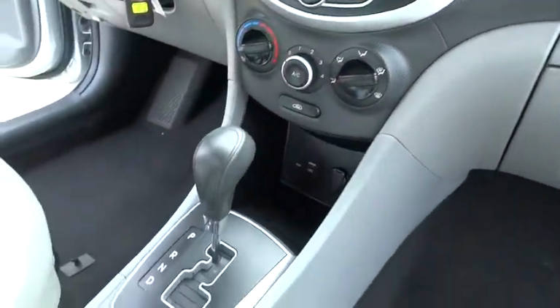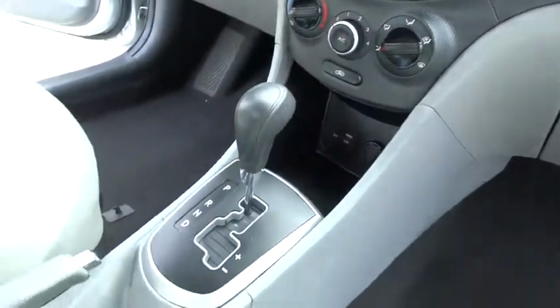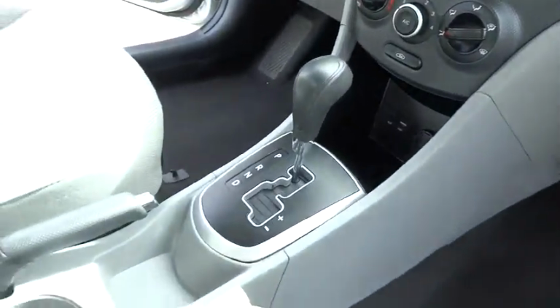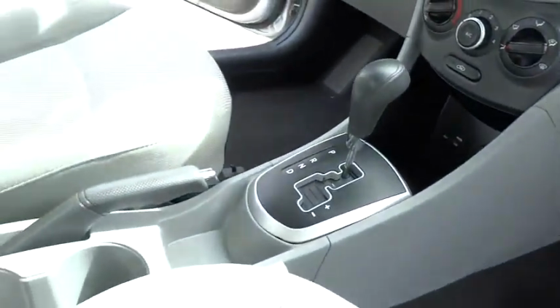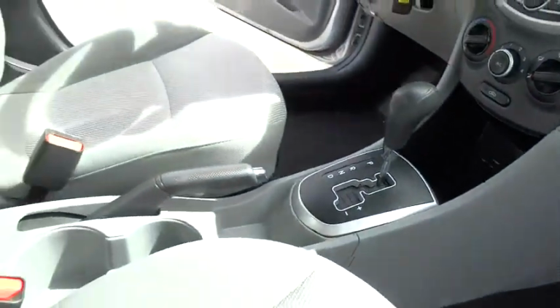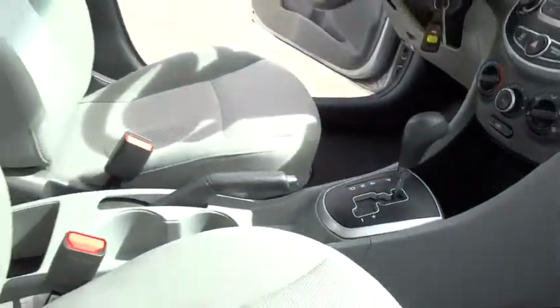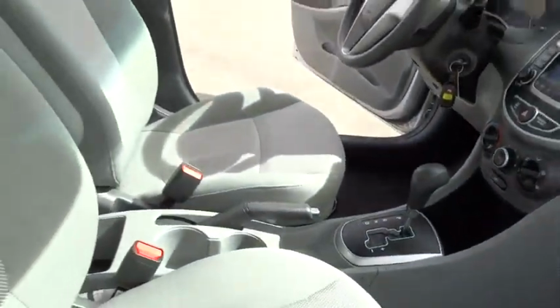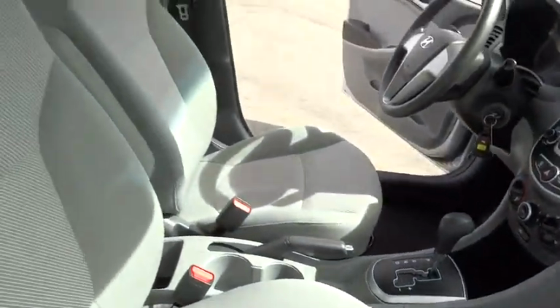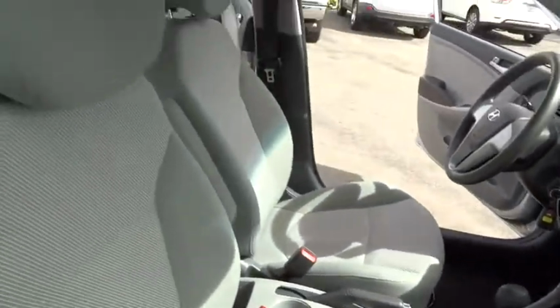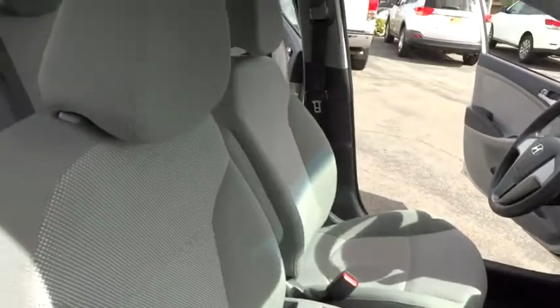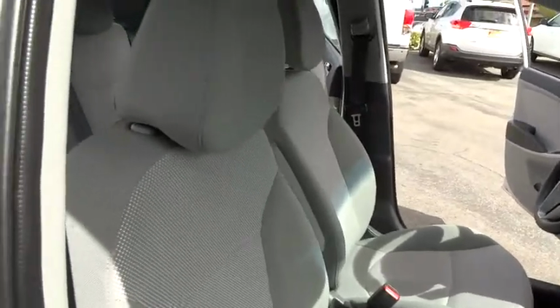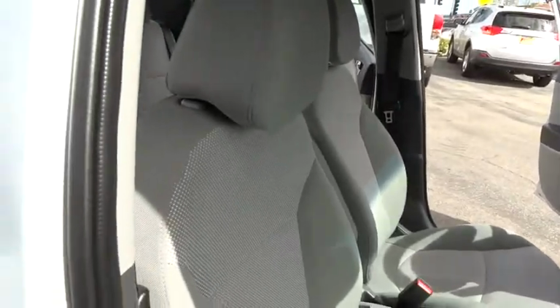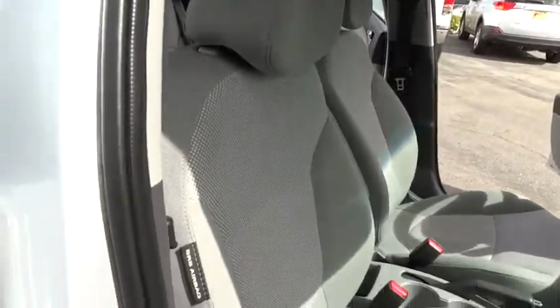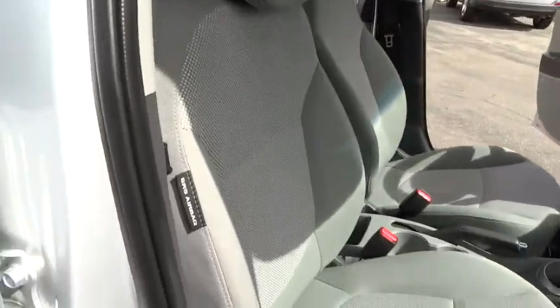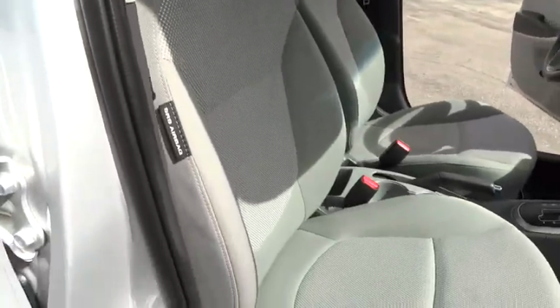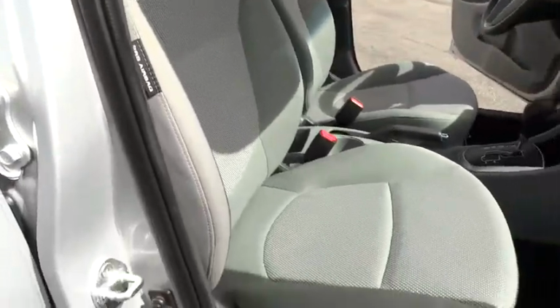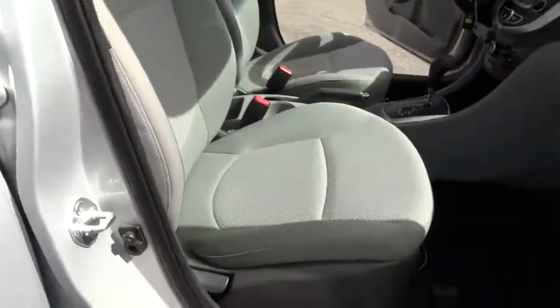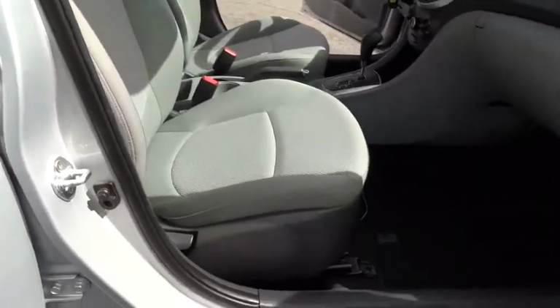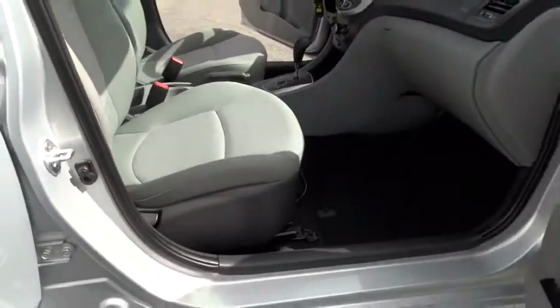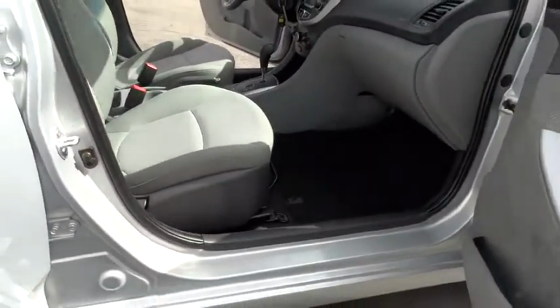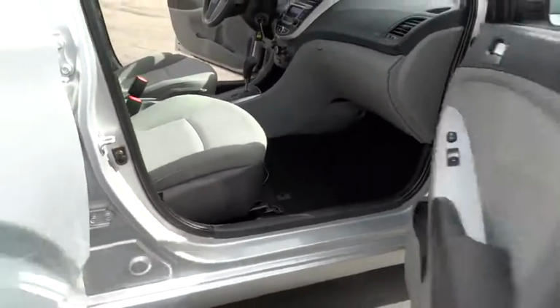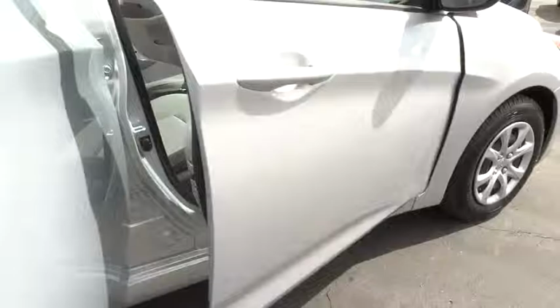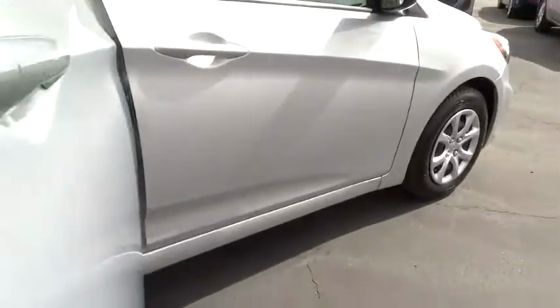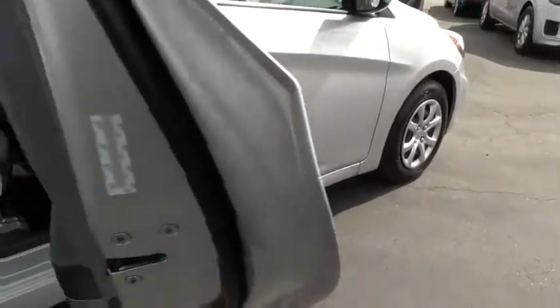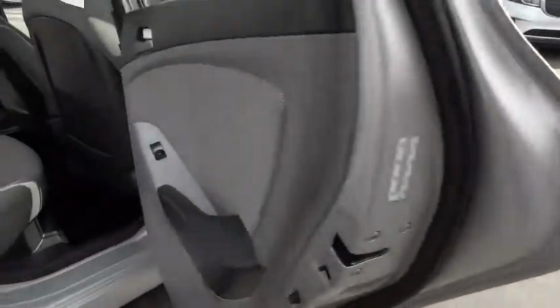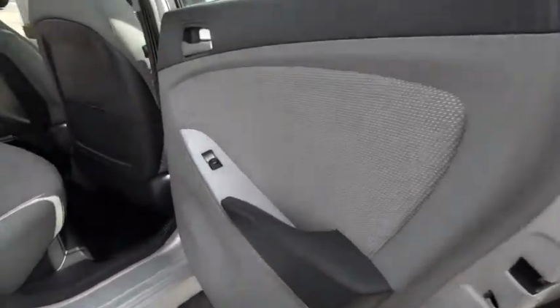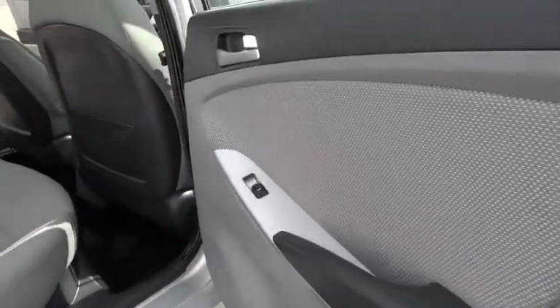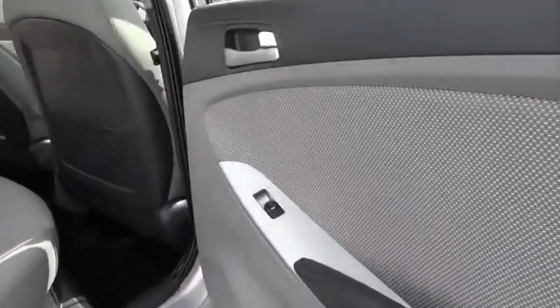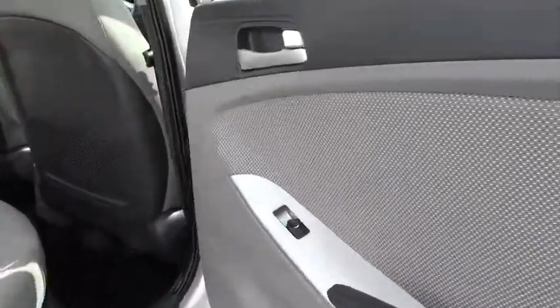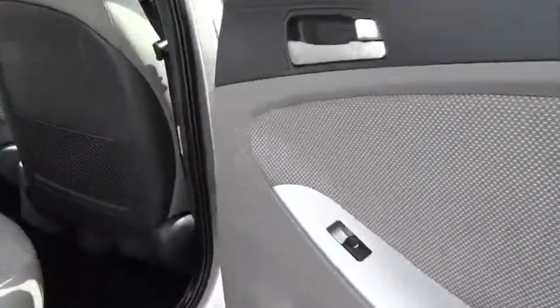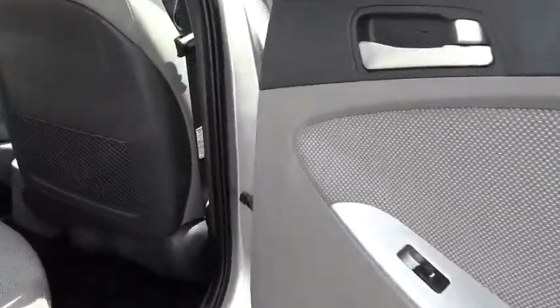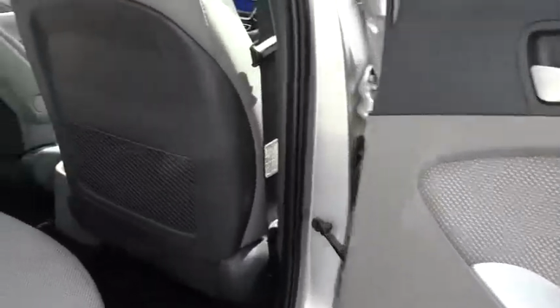Rear defrost. Trip computer. CD player. MP3 player. Bucket seats. Child safety locks. Passenger airbag. Power windows. Power door locks. Brake assist. Satellite radio.